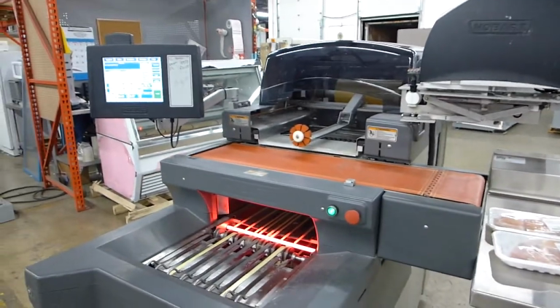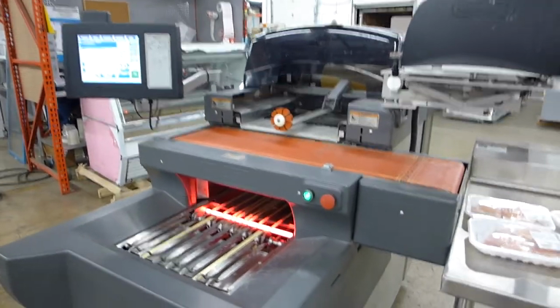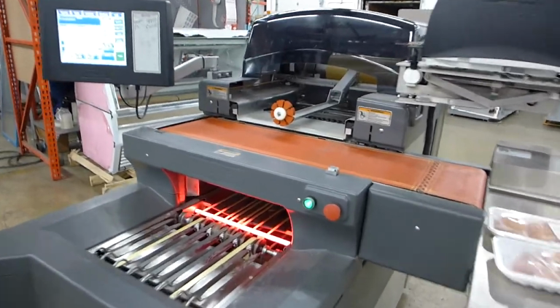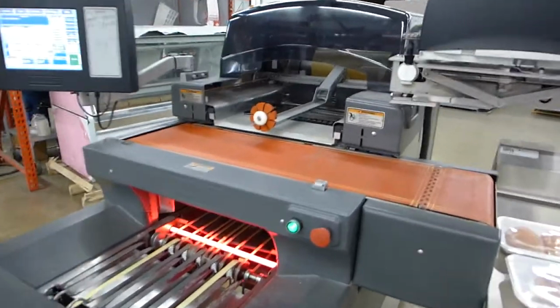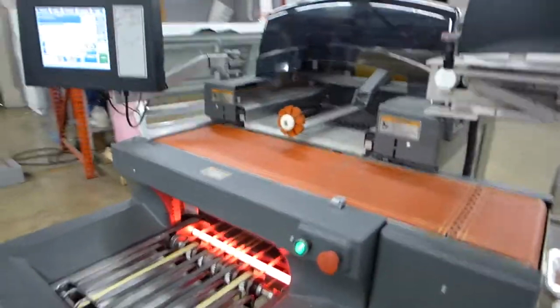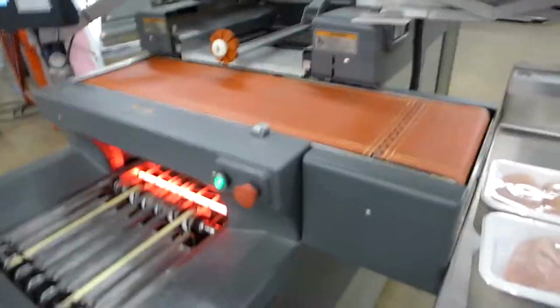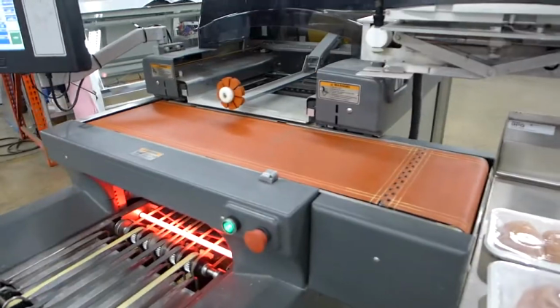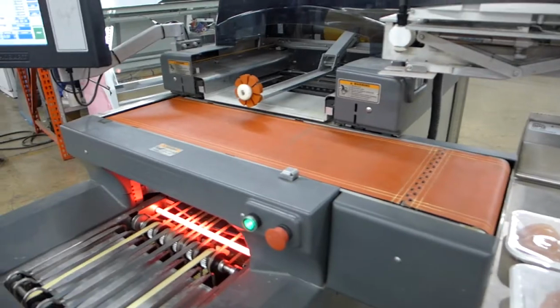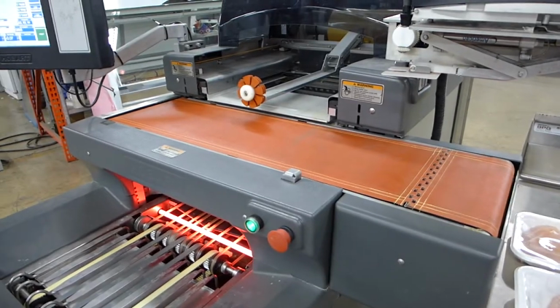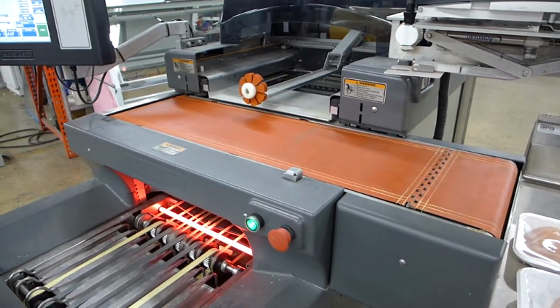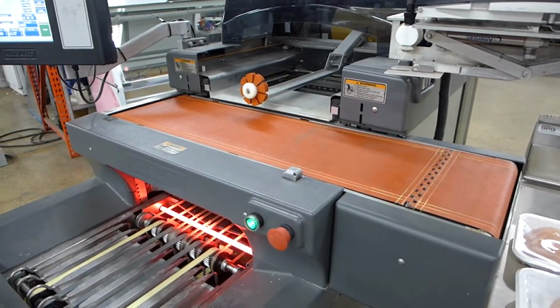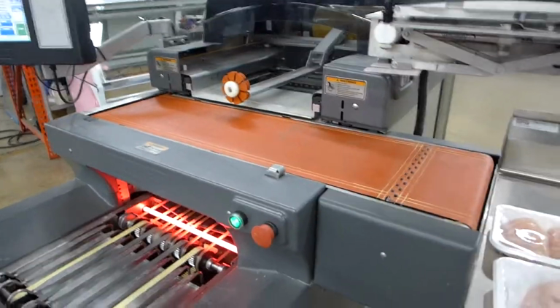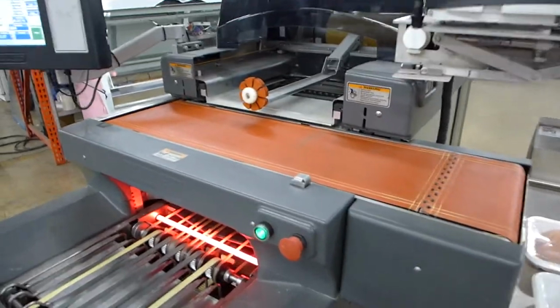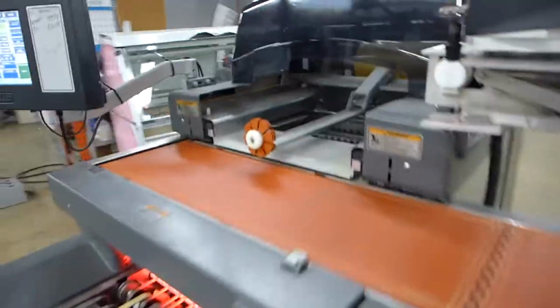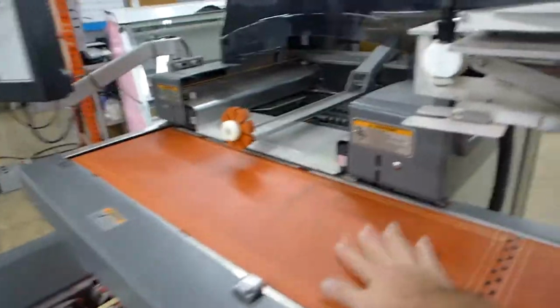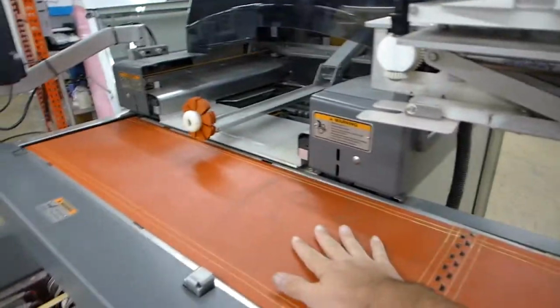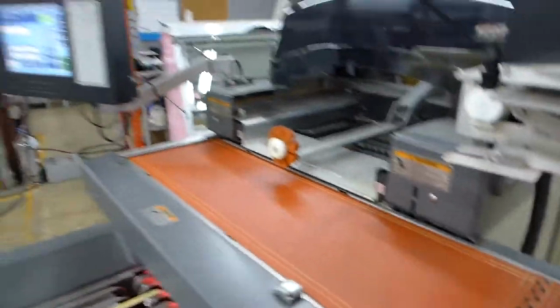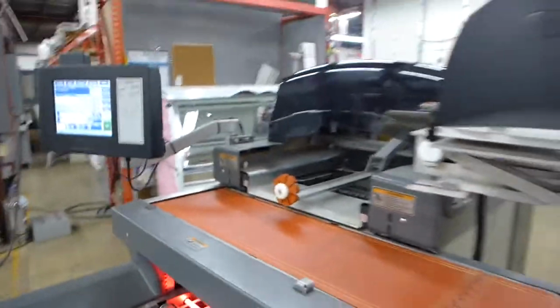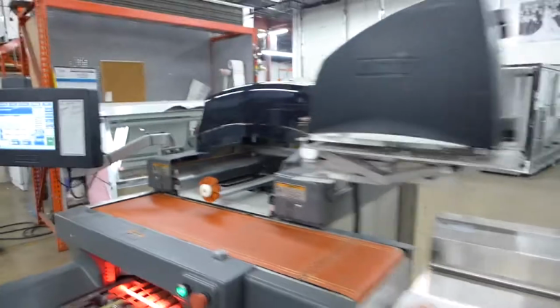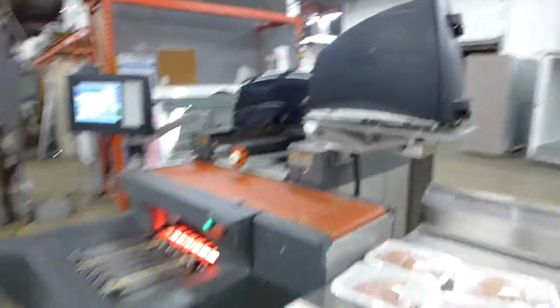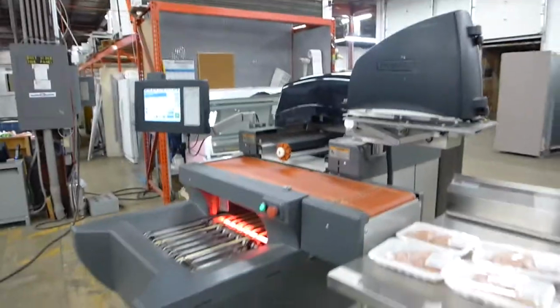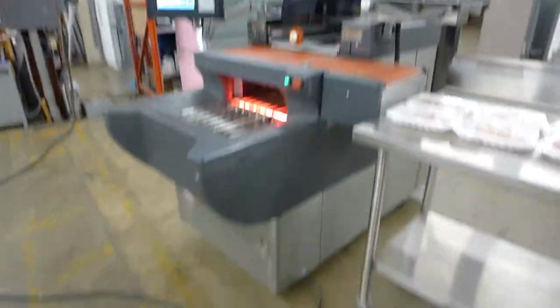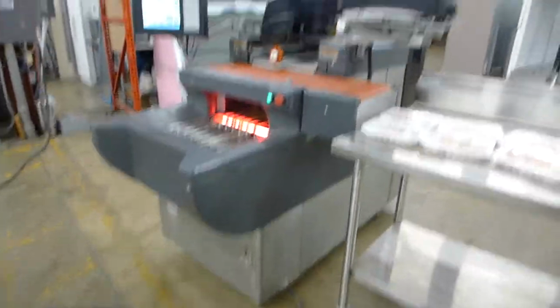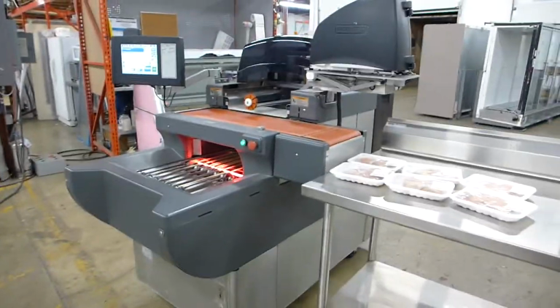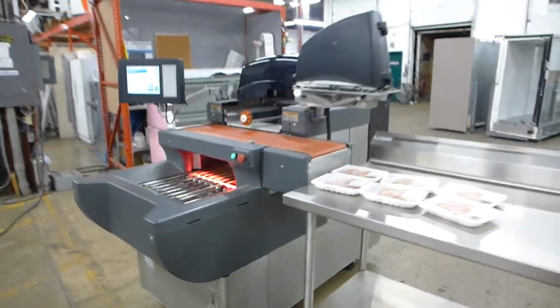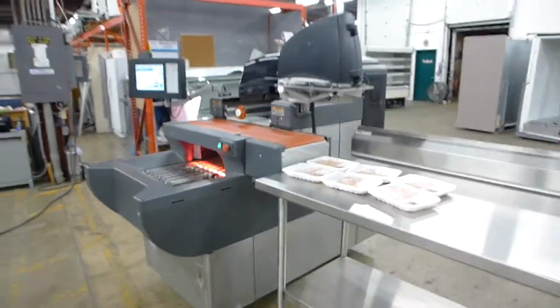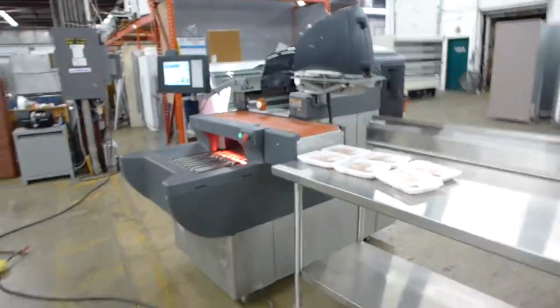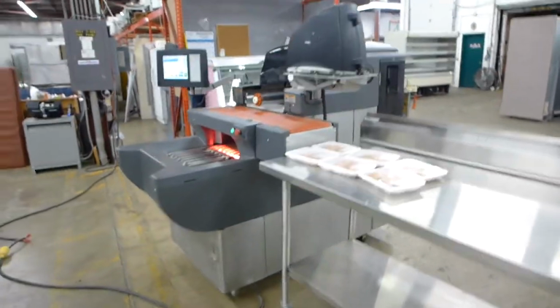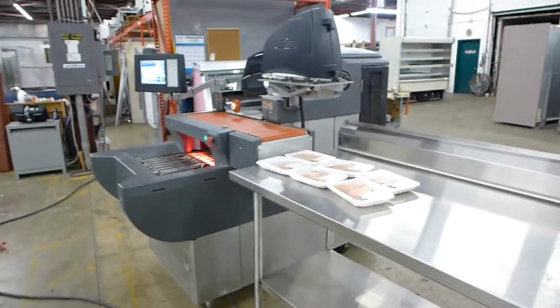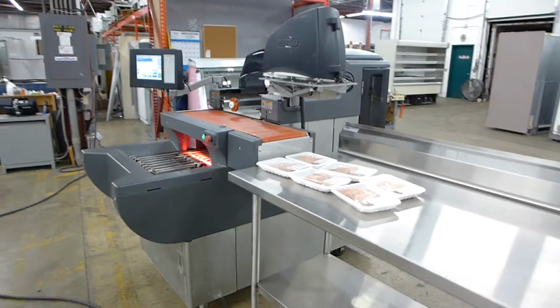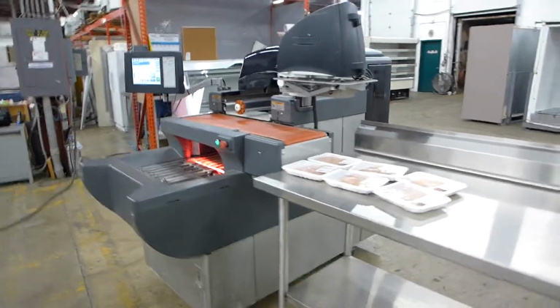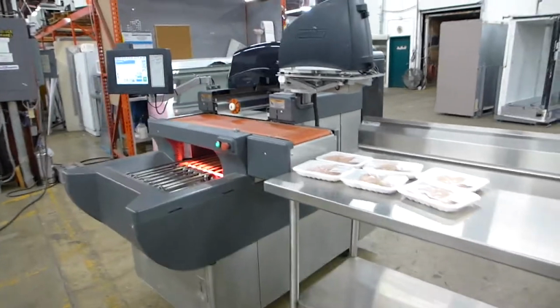Also, at night it can automatically turn the belt off to save electricity, as the belt is at about 200 degrees right now. This is the Hobart AWS automatic wrapper, refurbished by Hobart.